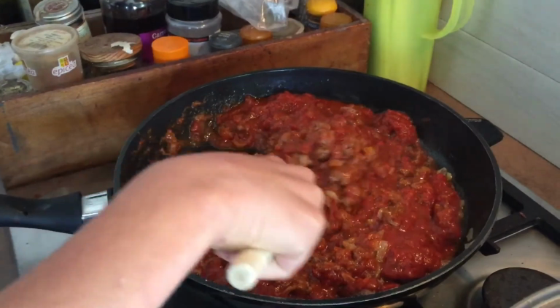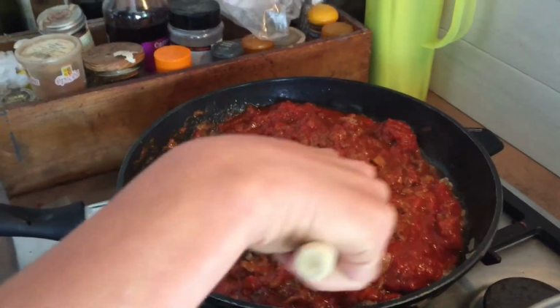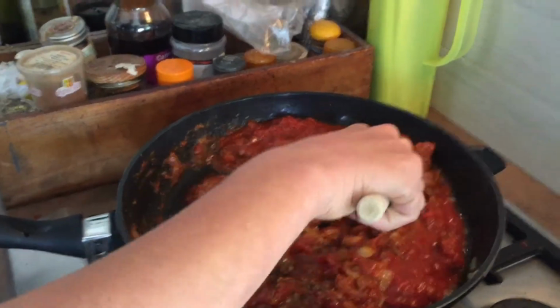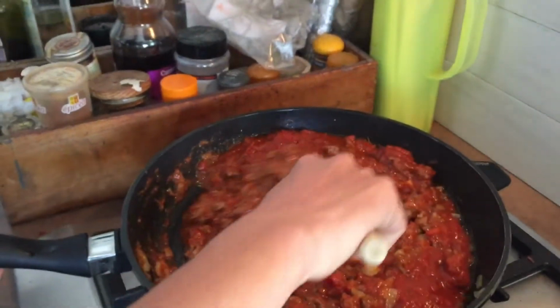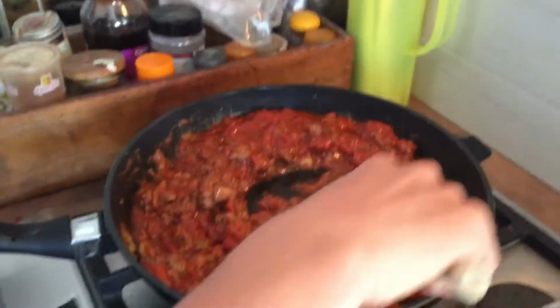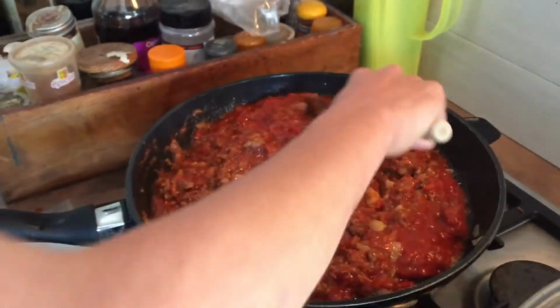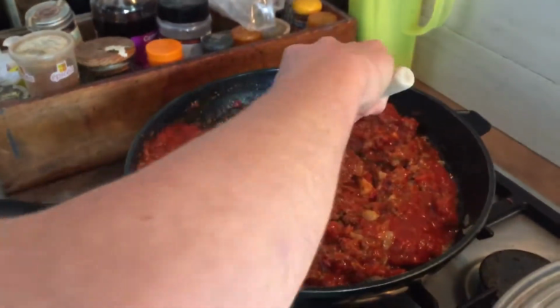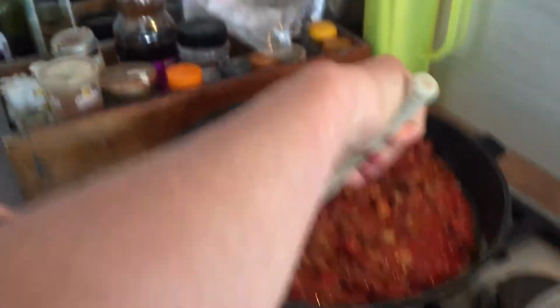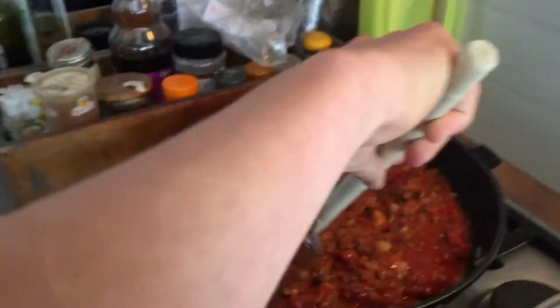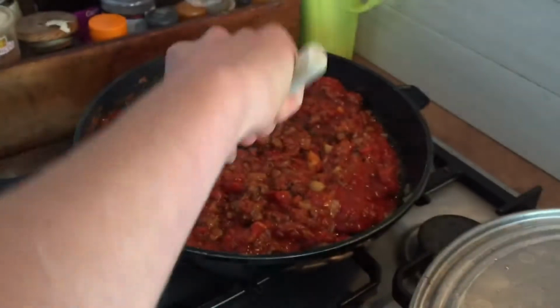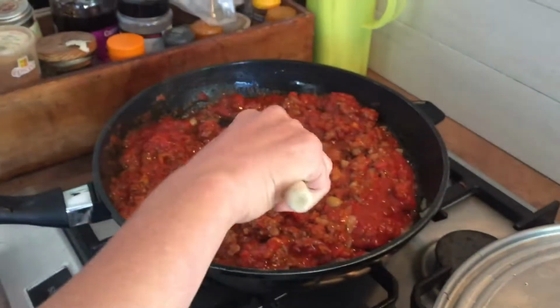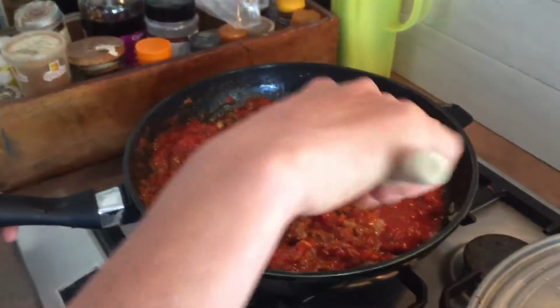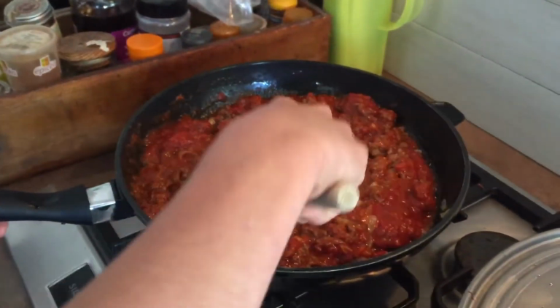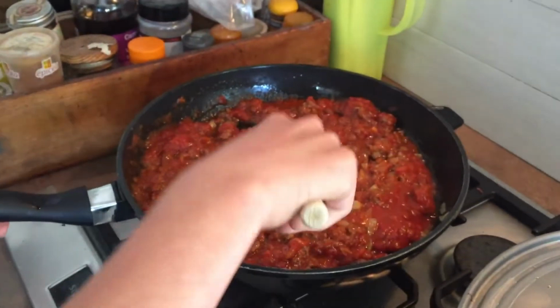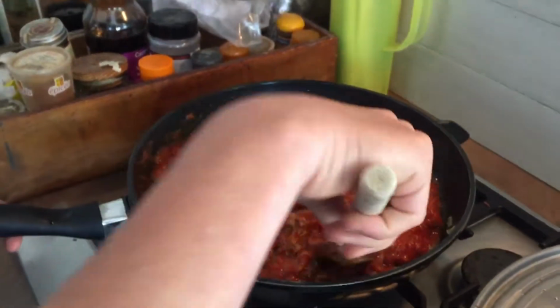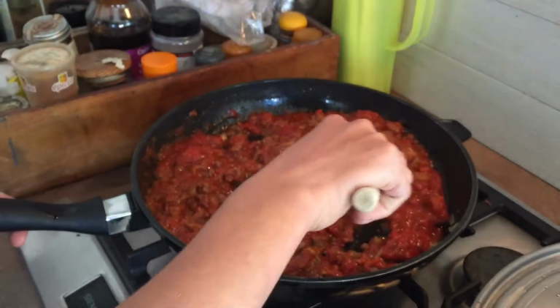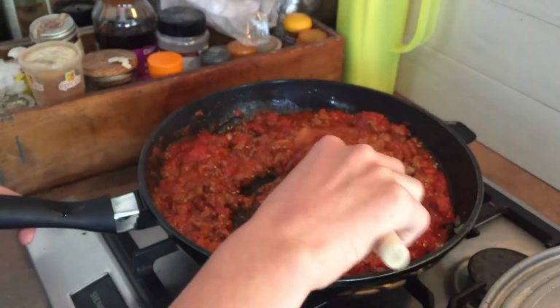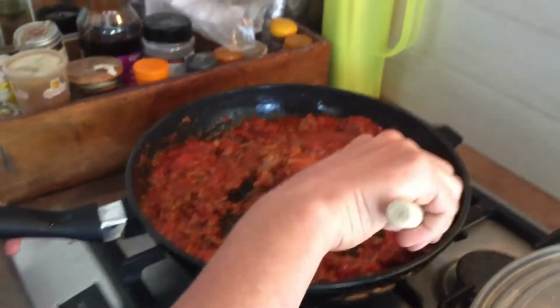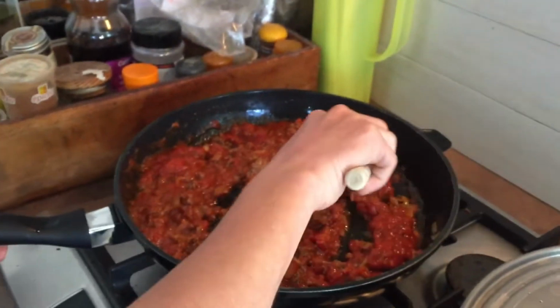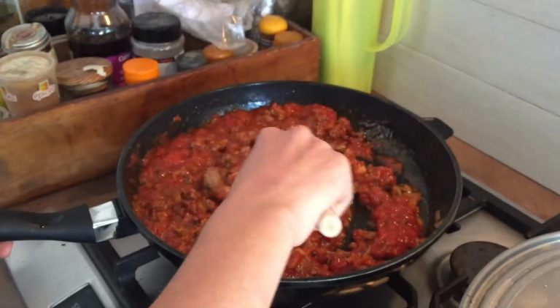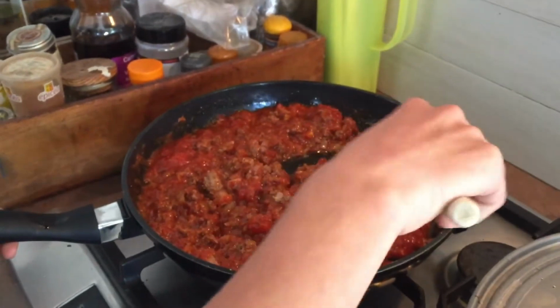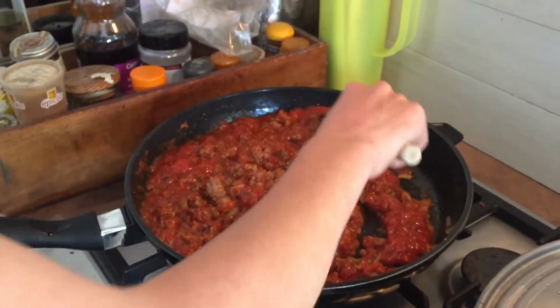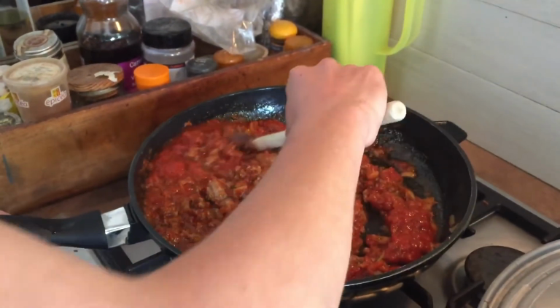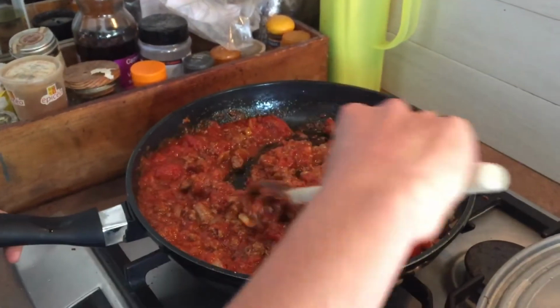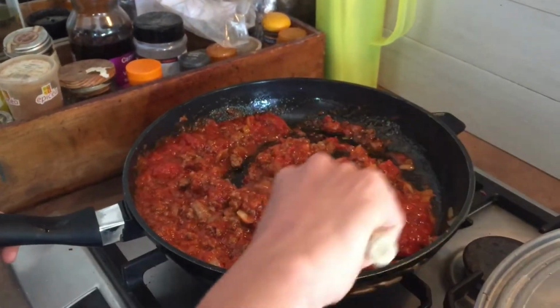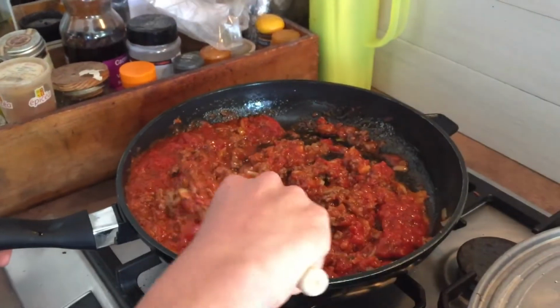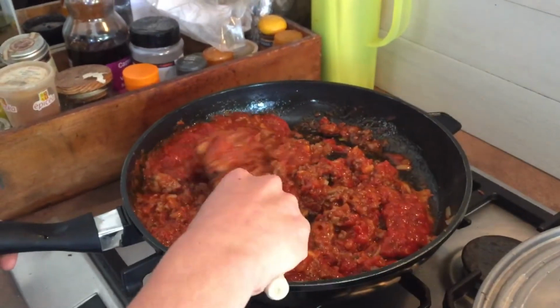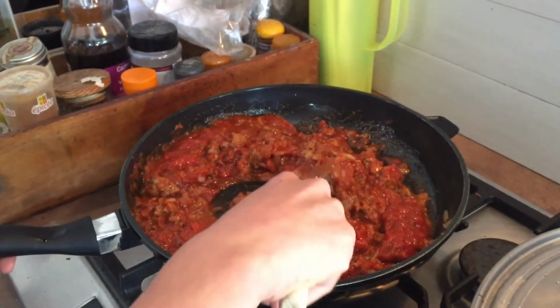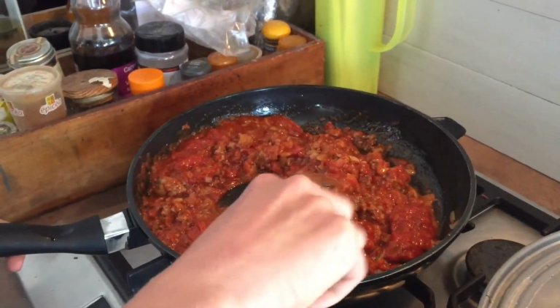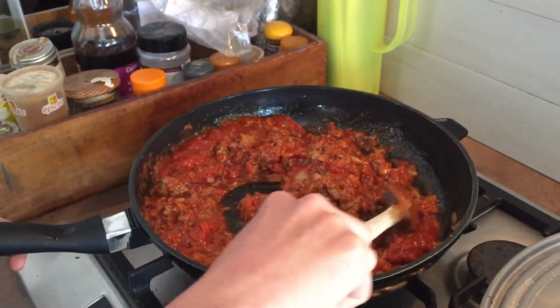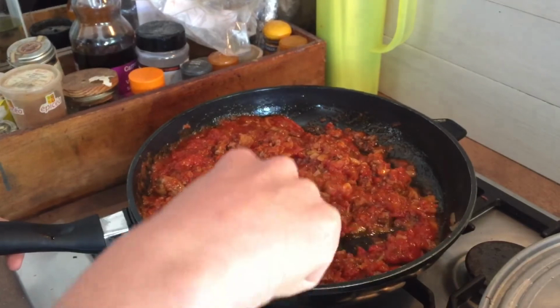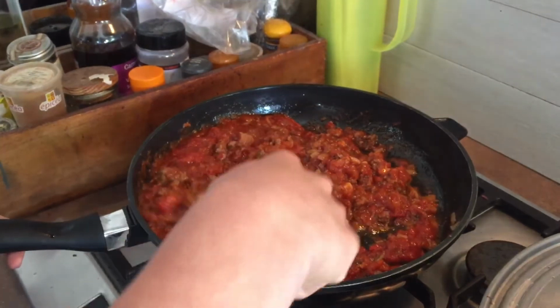Yummy again! Okay, and we are going to cook this for about two or three minutes, and the pan is going to boil.